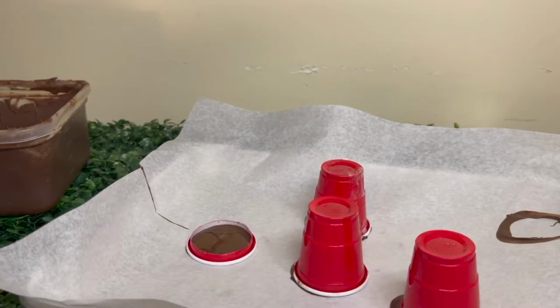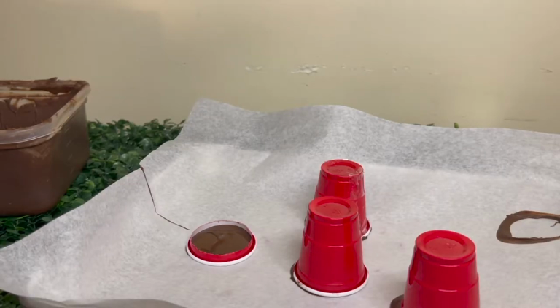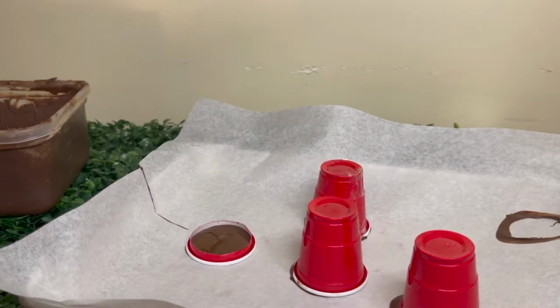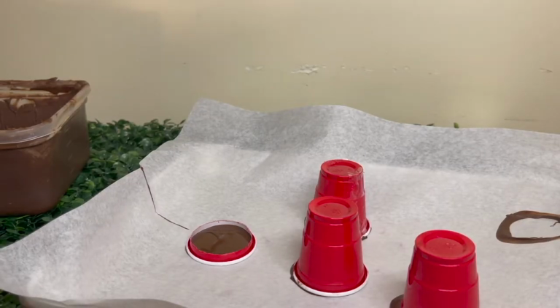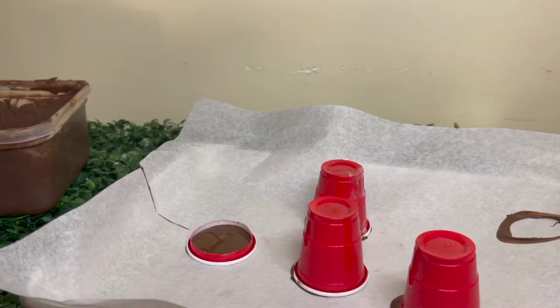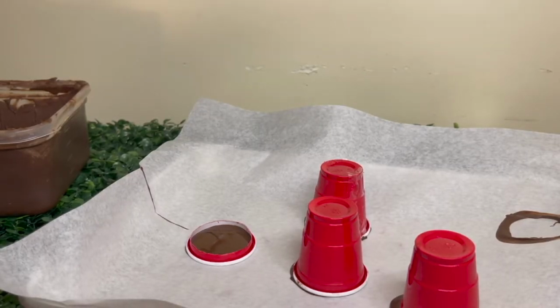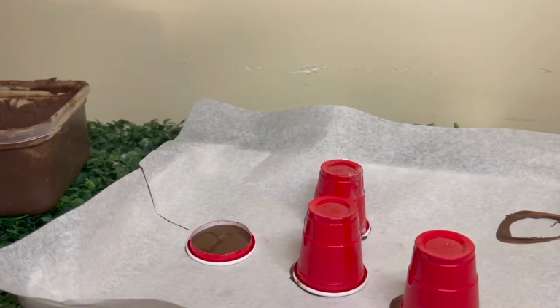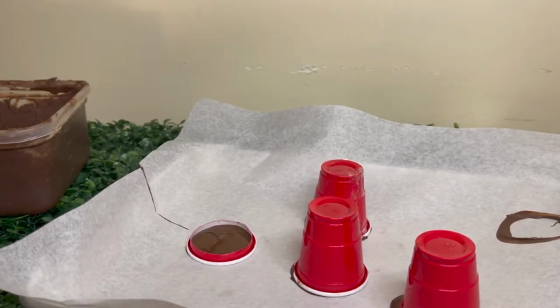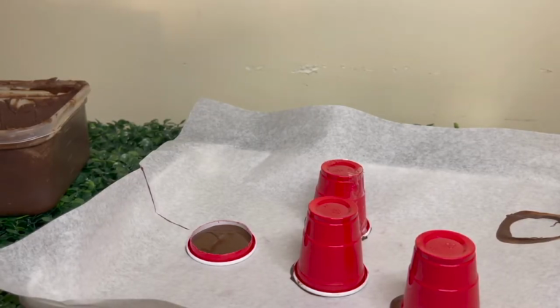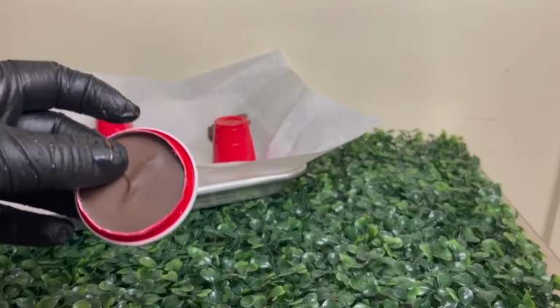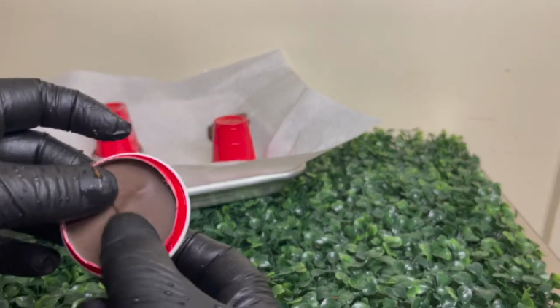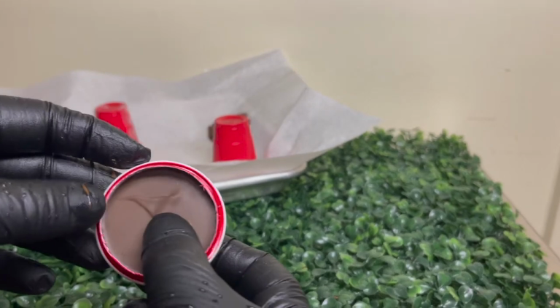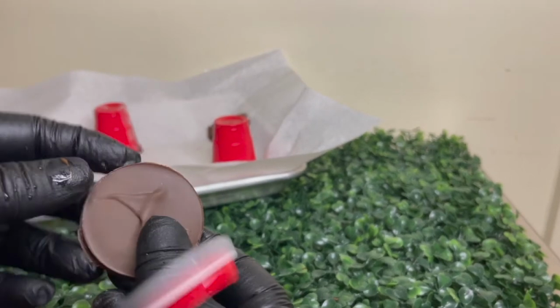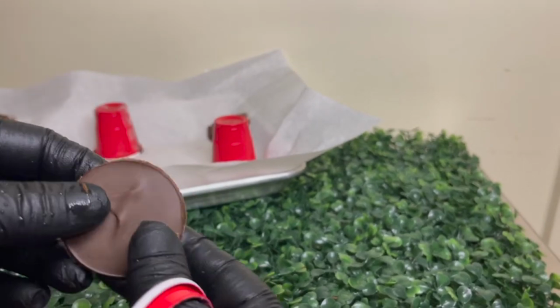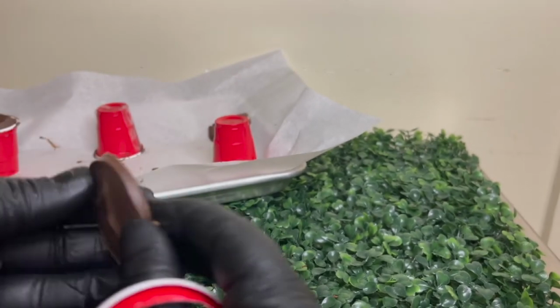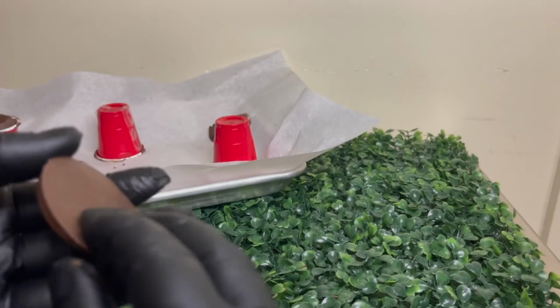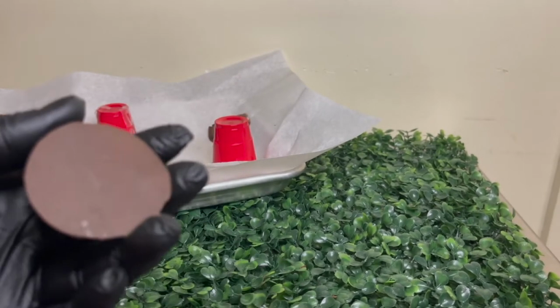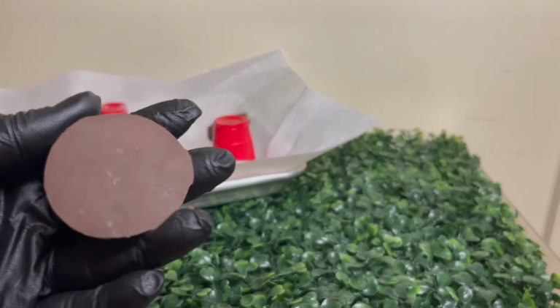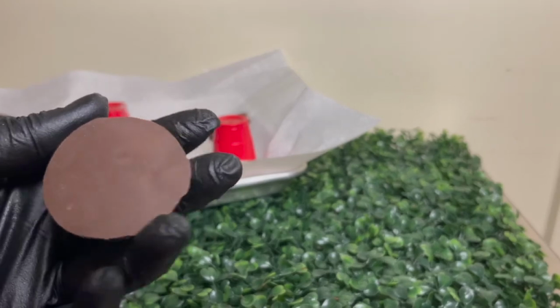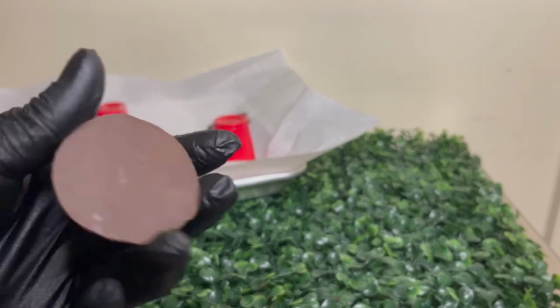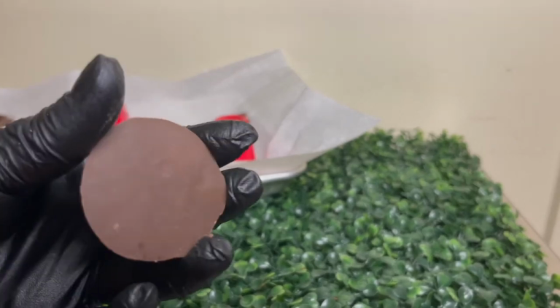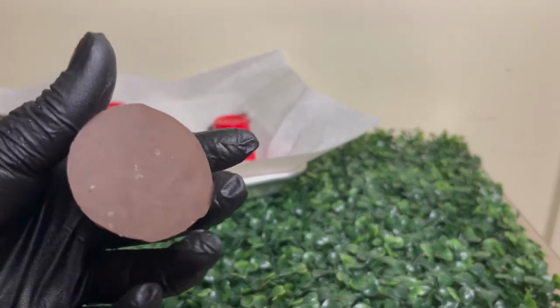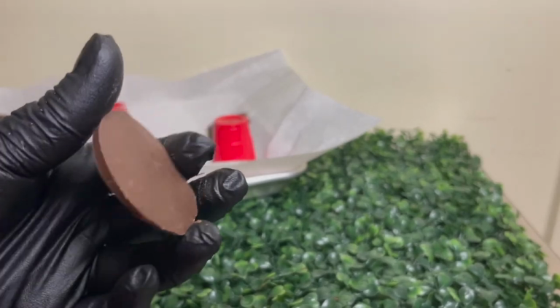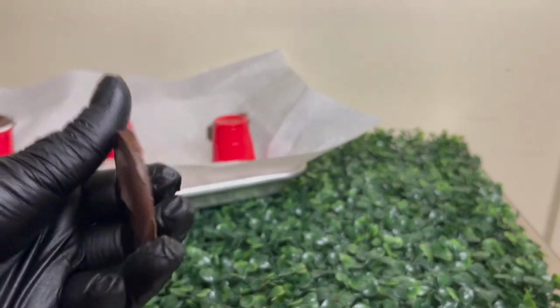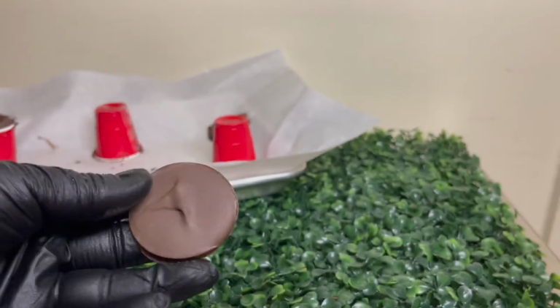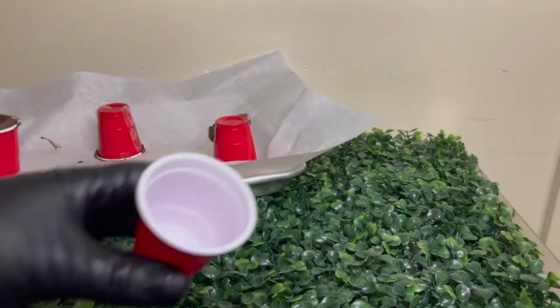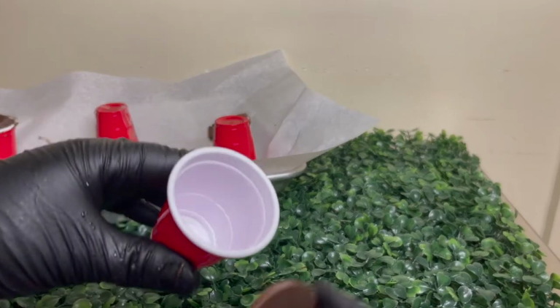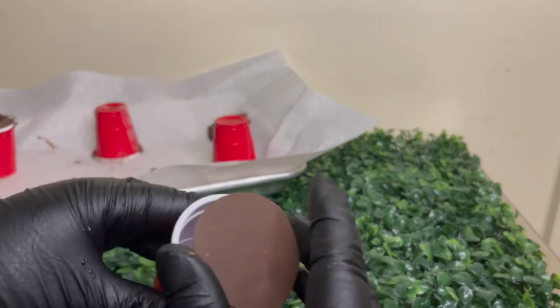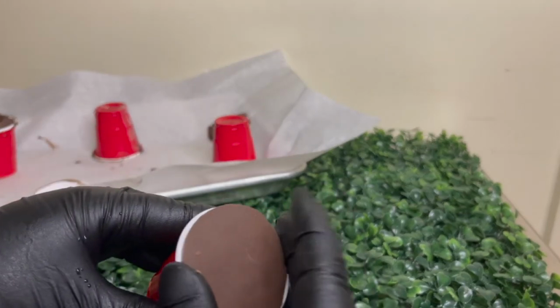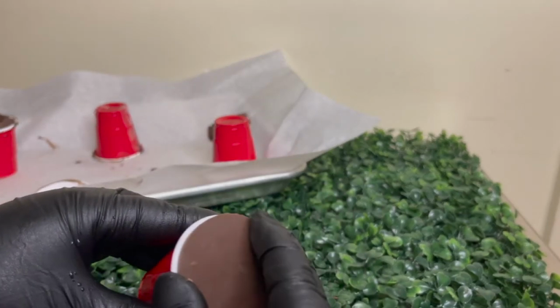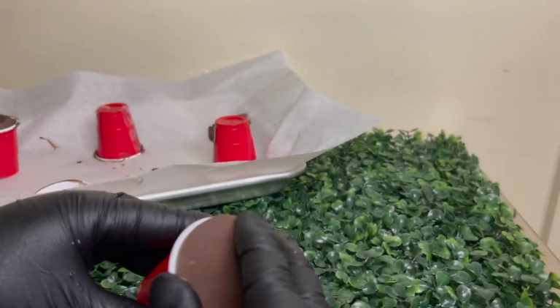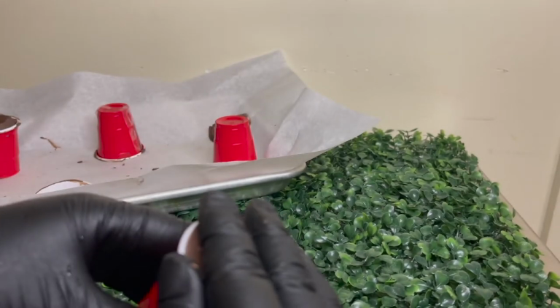I was able to get it off and it worked amazing. I just poured some chocolate inside of there and then it literally just pops right out — it was the best thing out of the whole entire process.